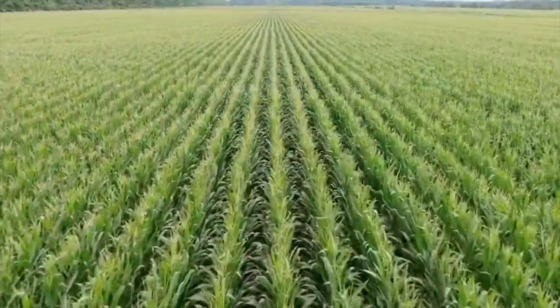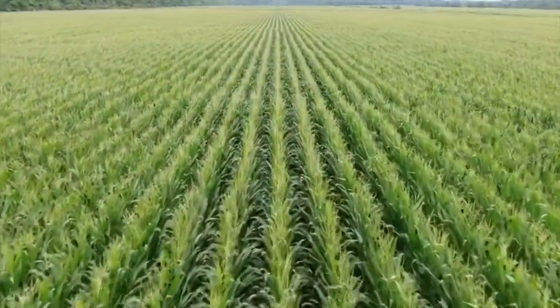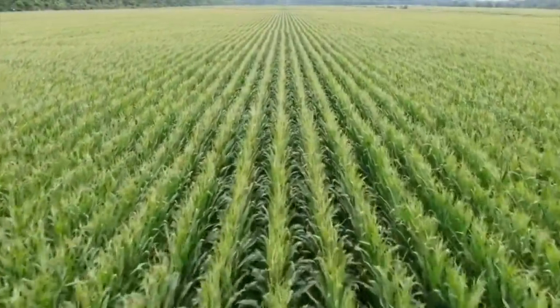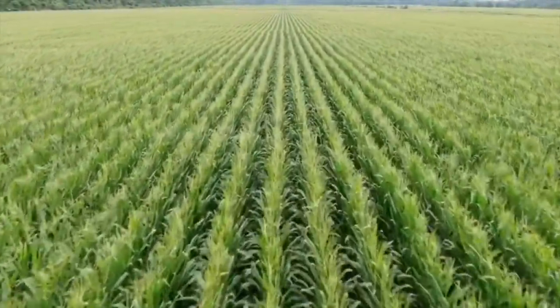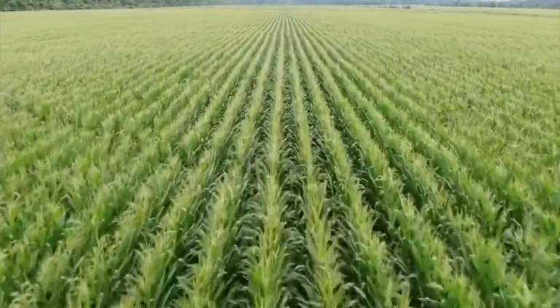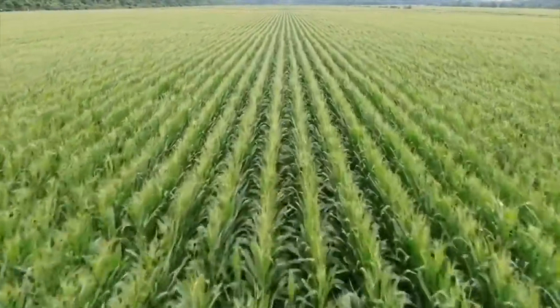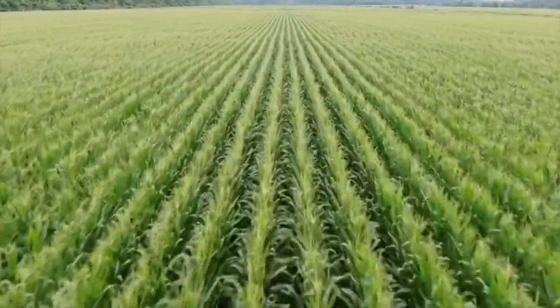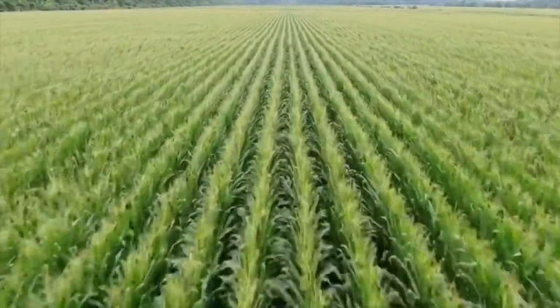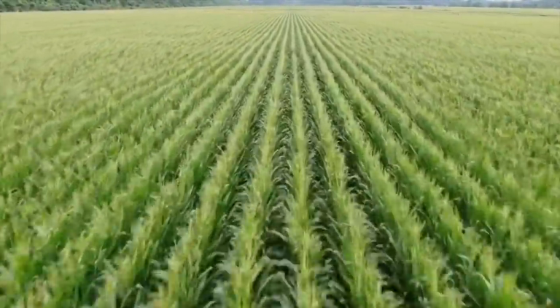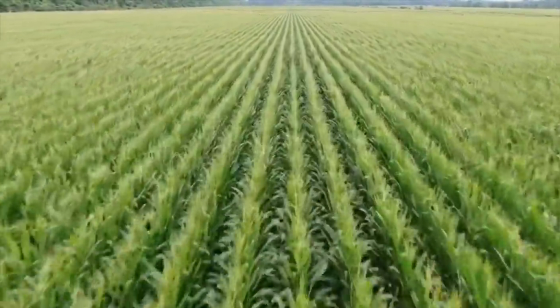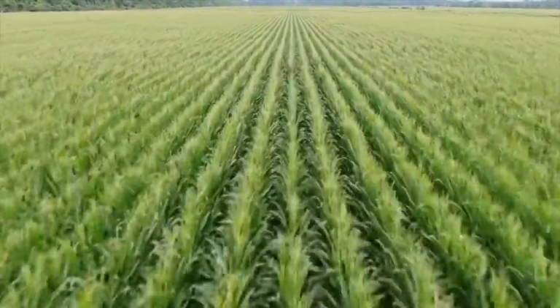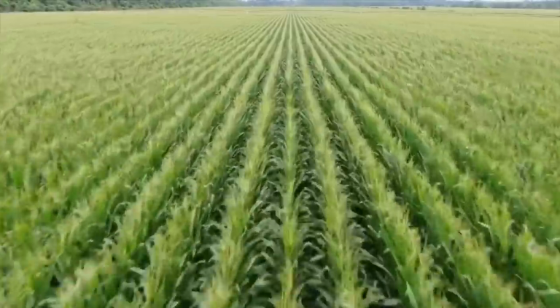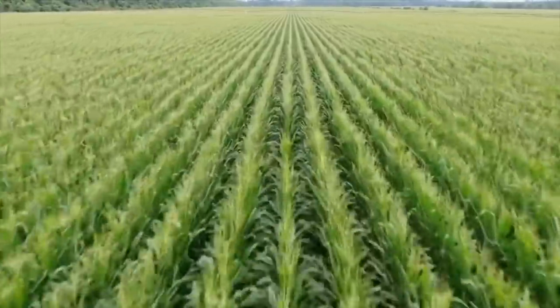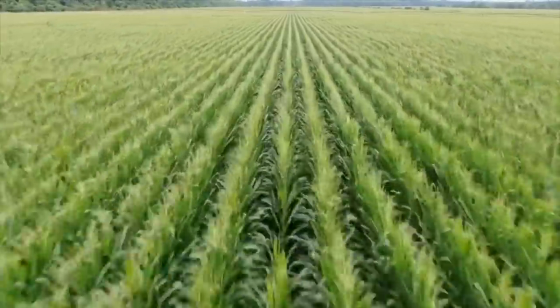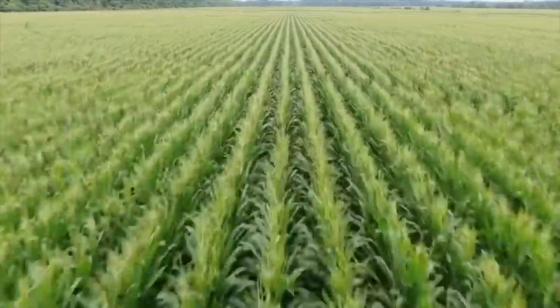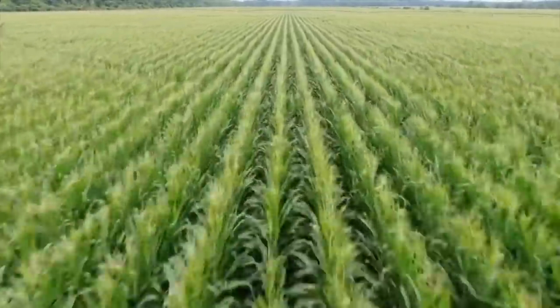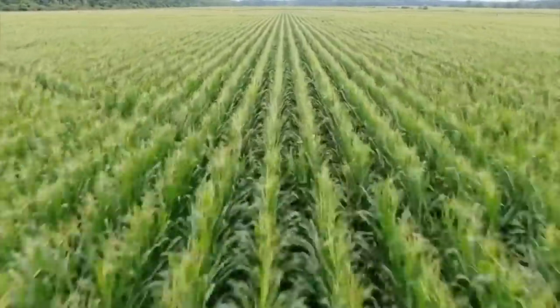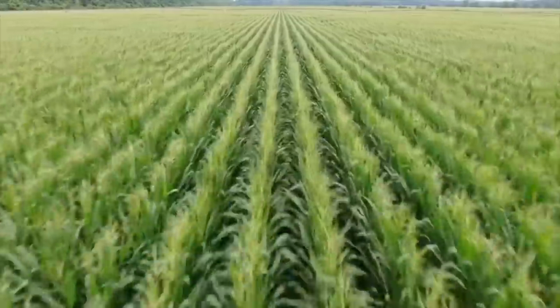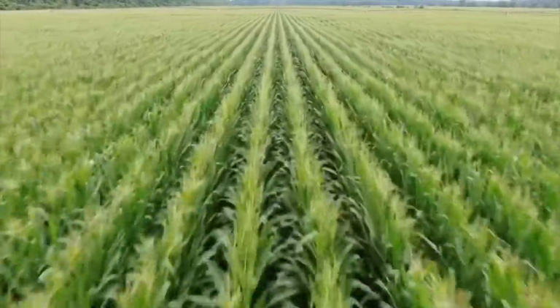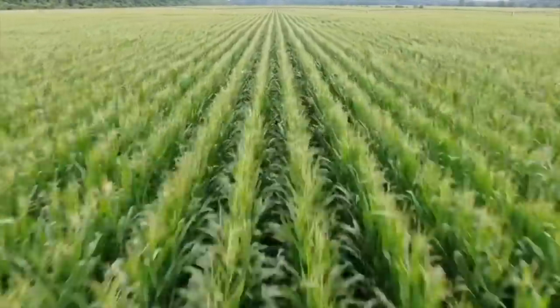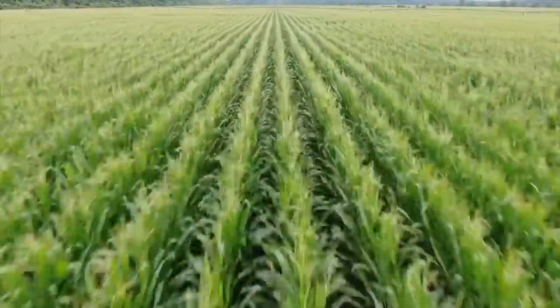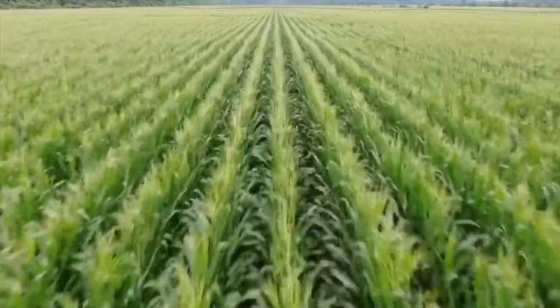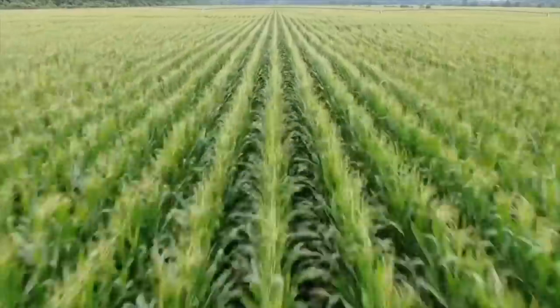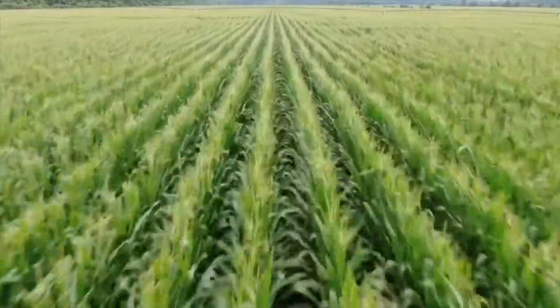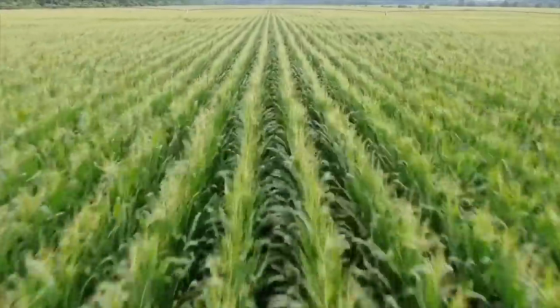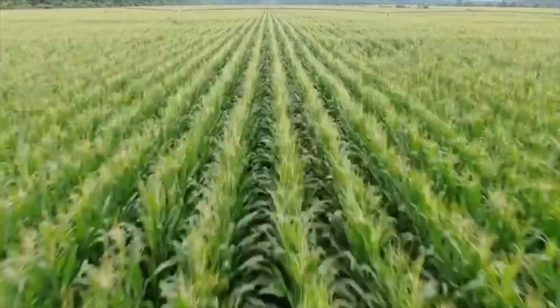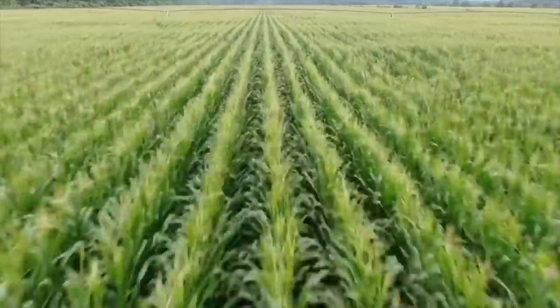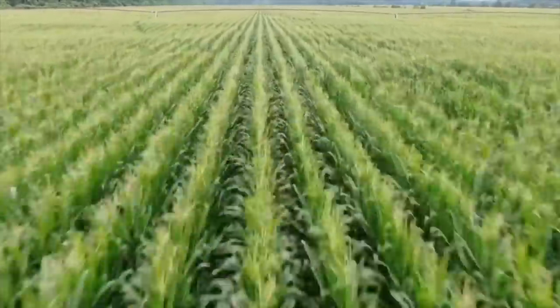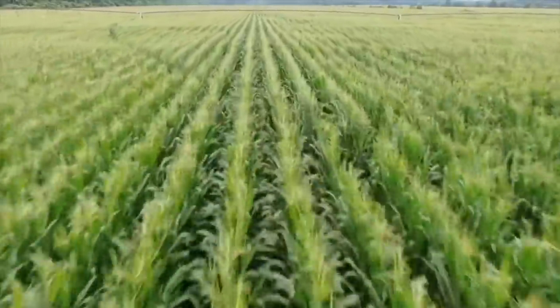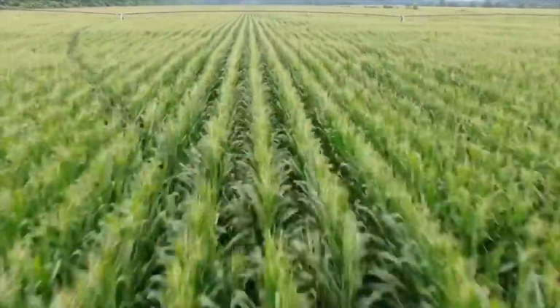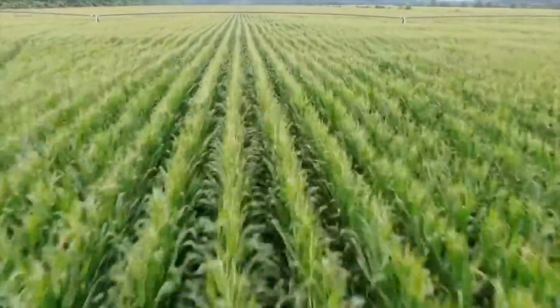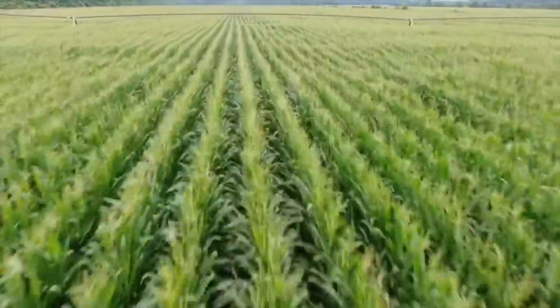All right, let's take a ride over this cornfield. There's an irrigation pivot right up here in front of me. I already checked it to make sure I could clear it. Hopefully it'll still clear it because I am running wide open at it right now.